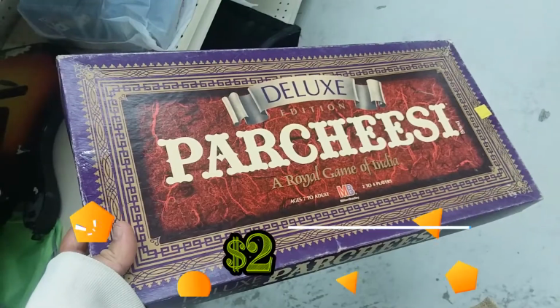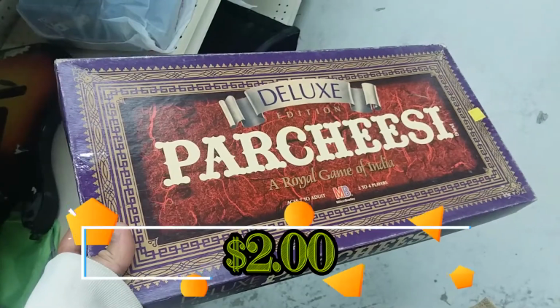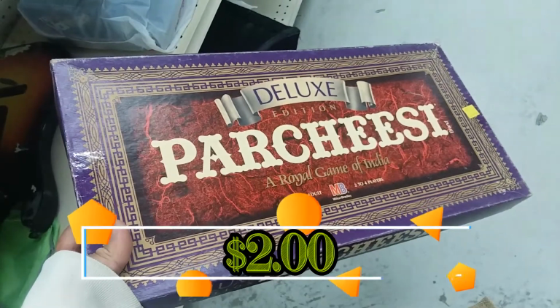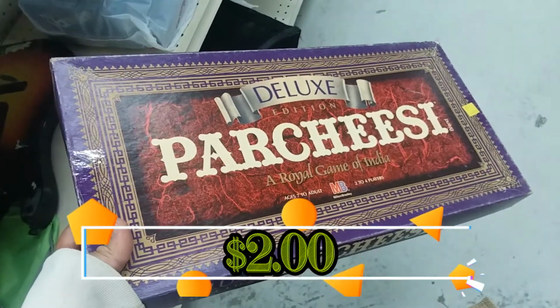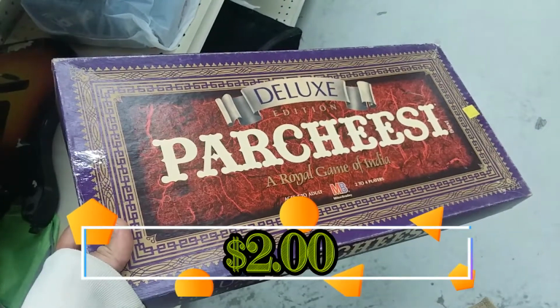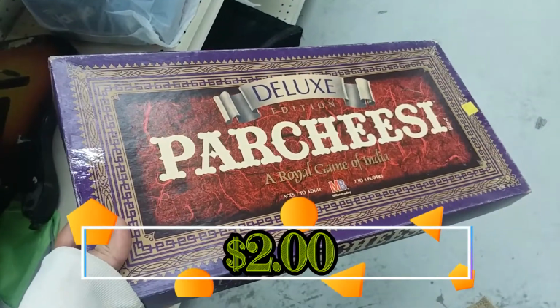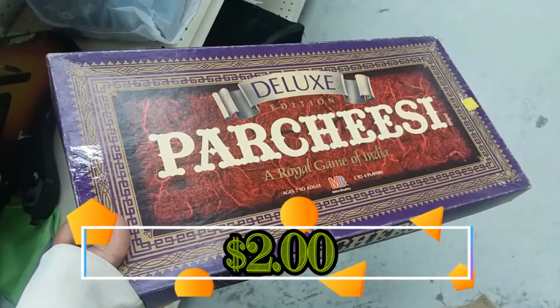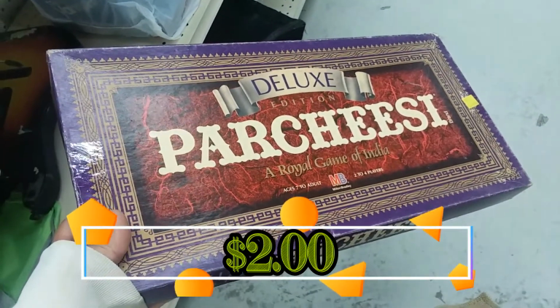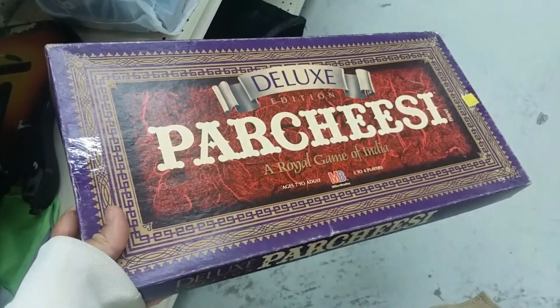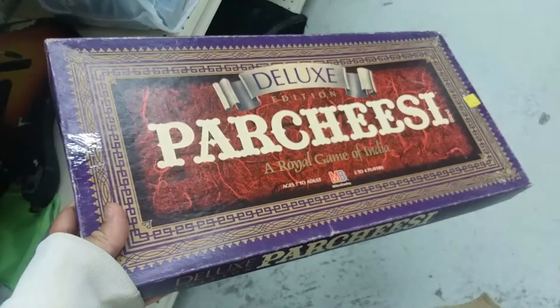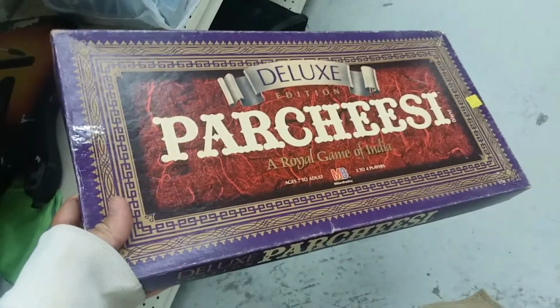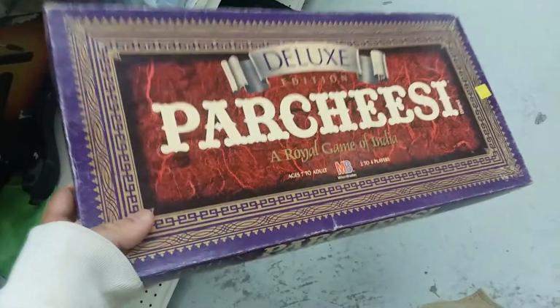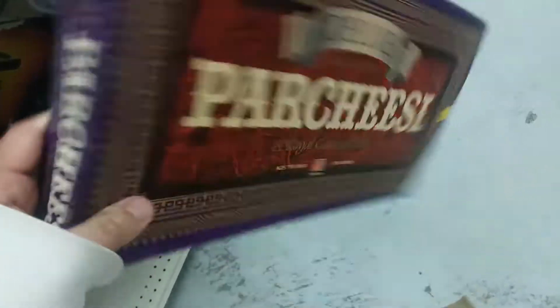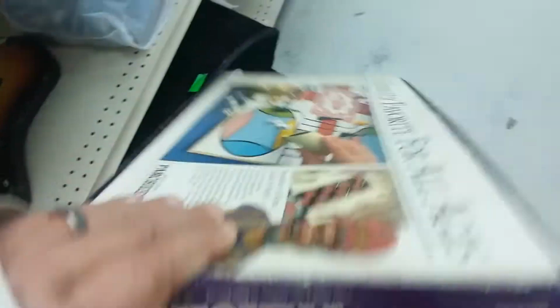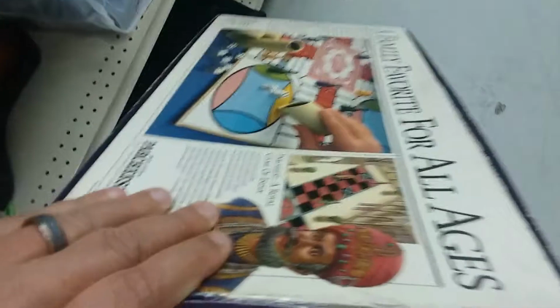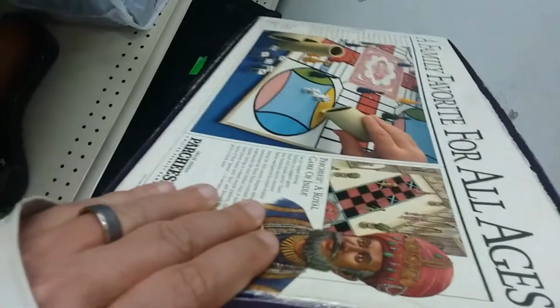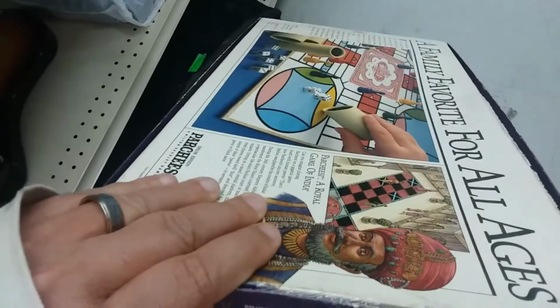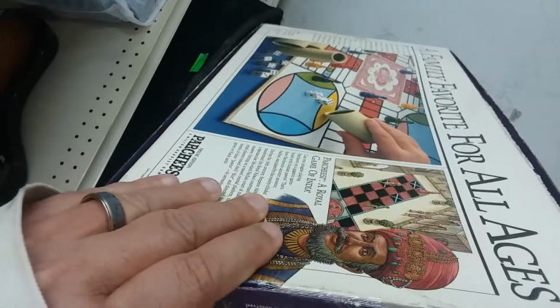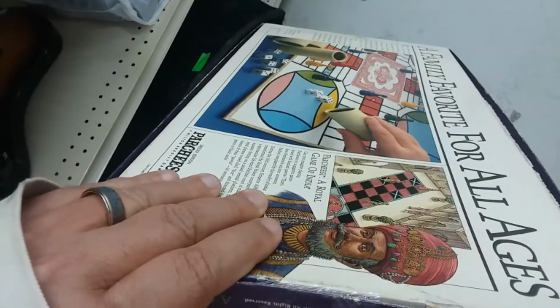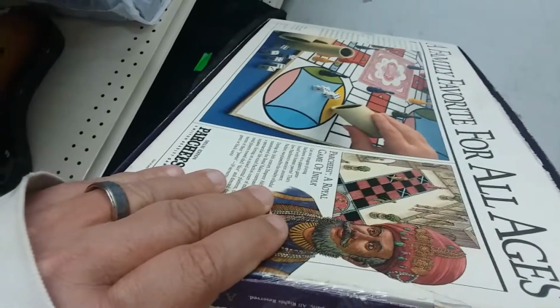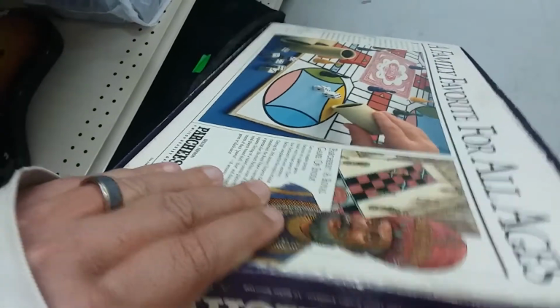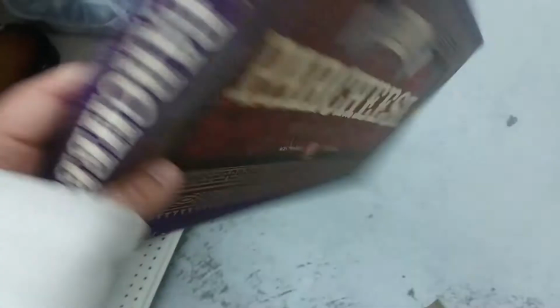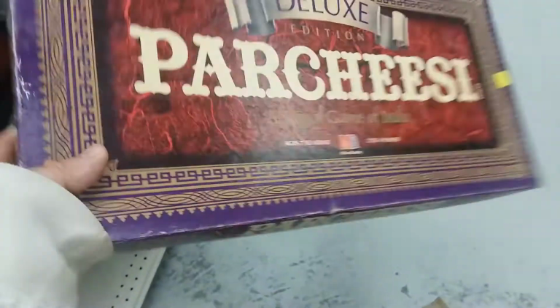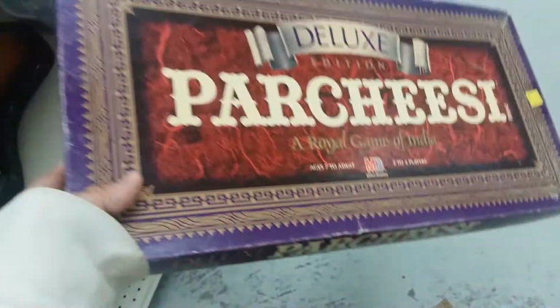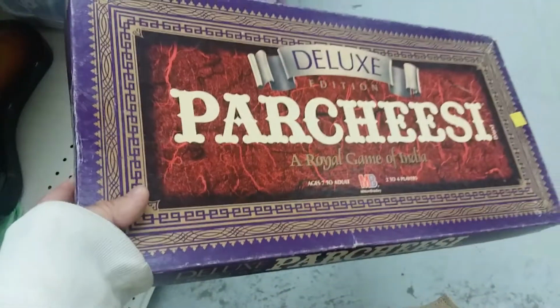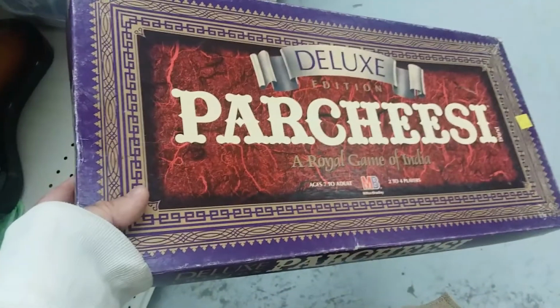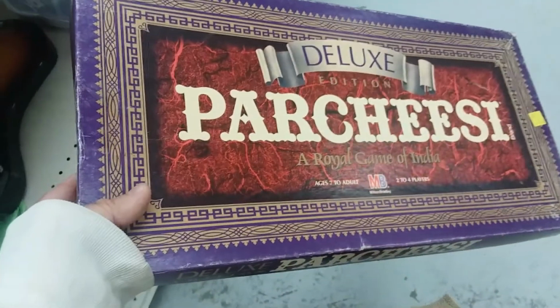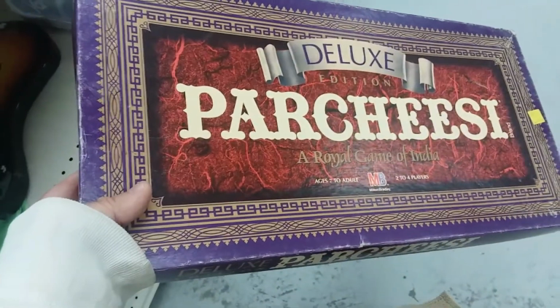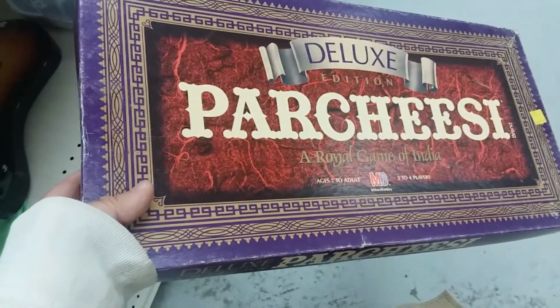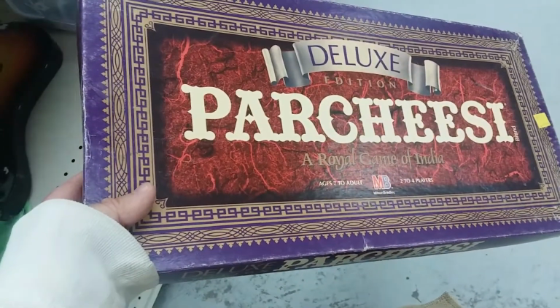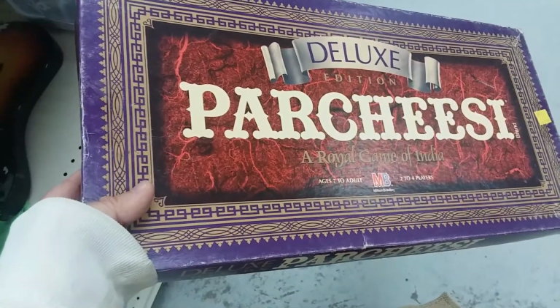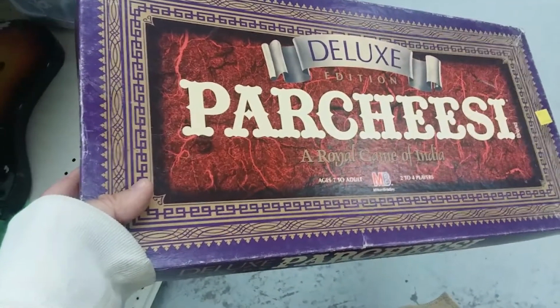Here we have Deluxe Parts Easy. This version of the game doesn't really do that much on eBay. I think I'm going to go ahead and leave this here for now, though I might pick it up later.